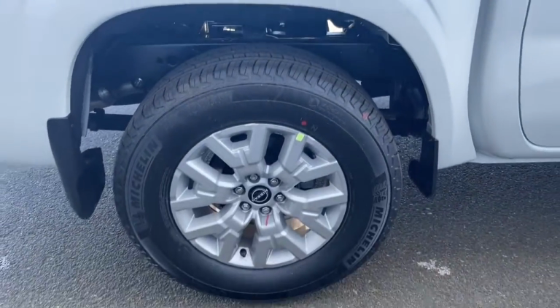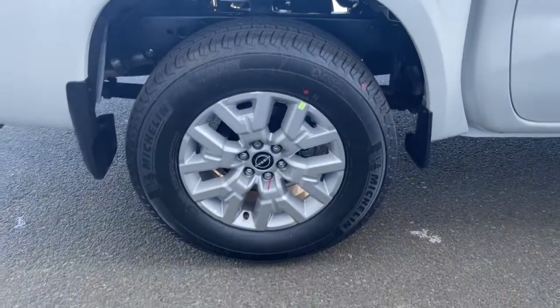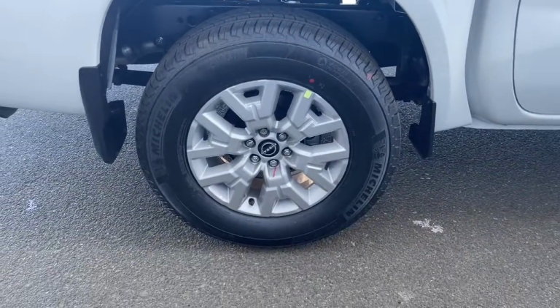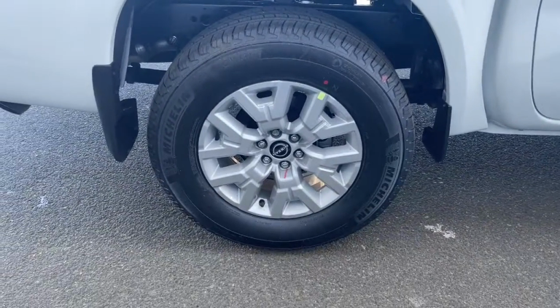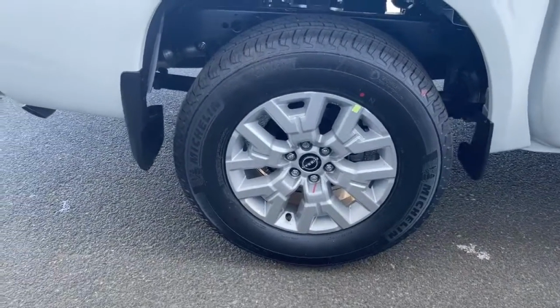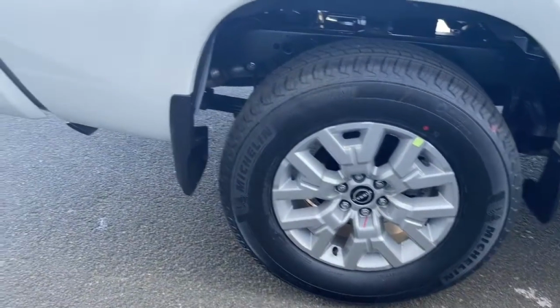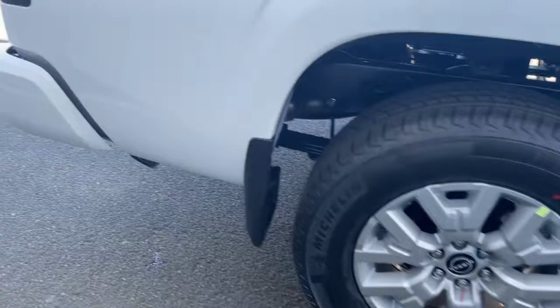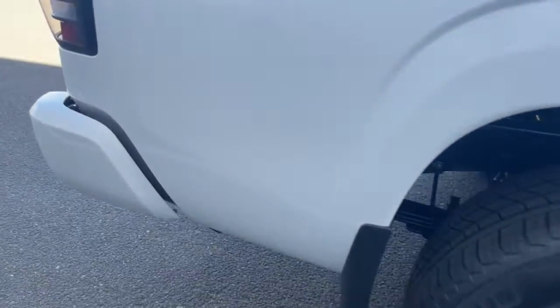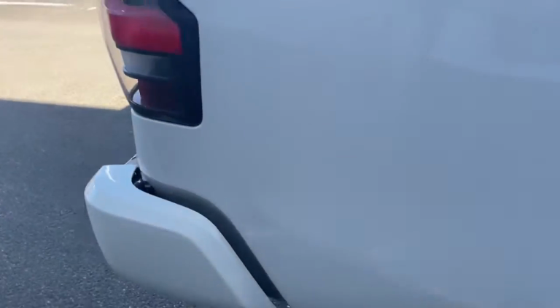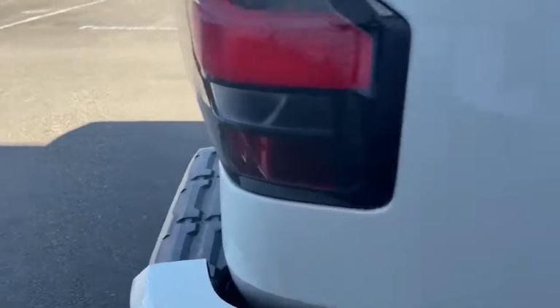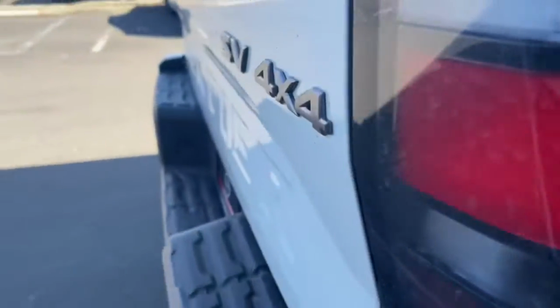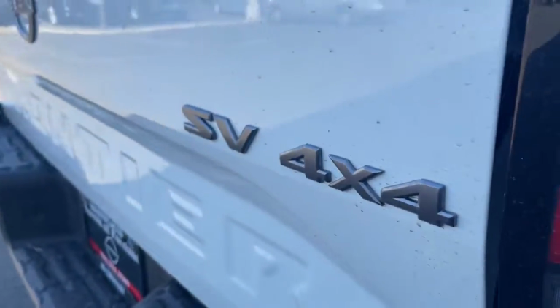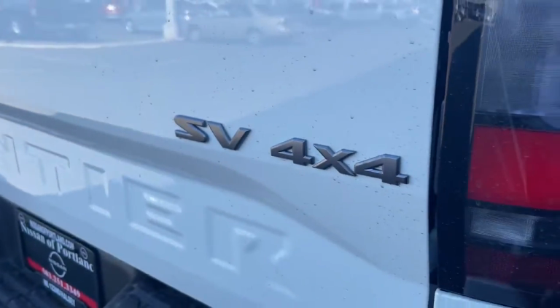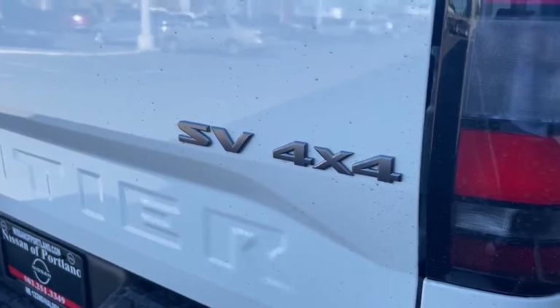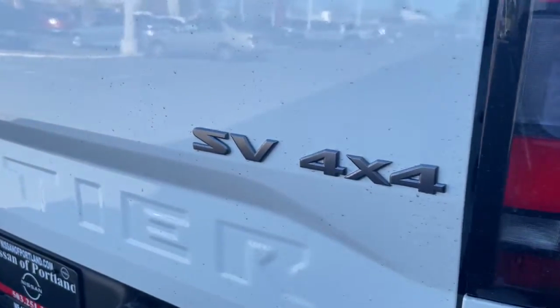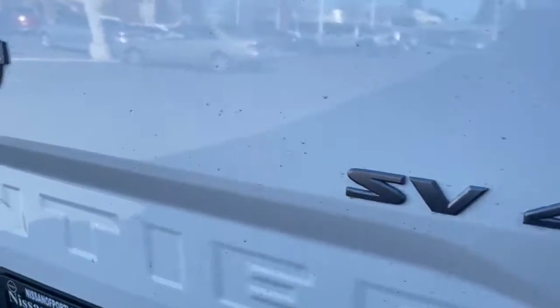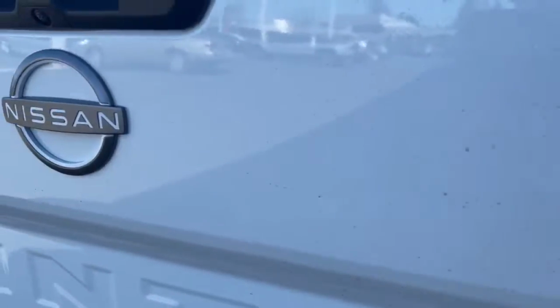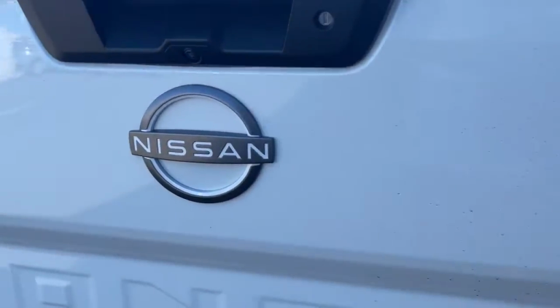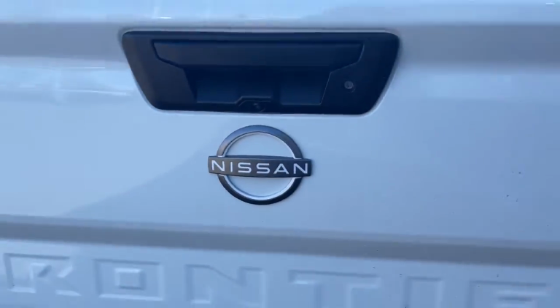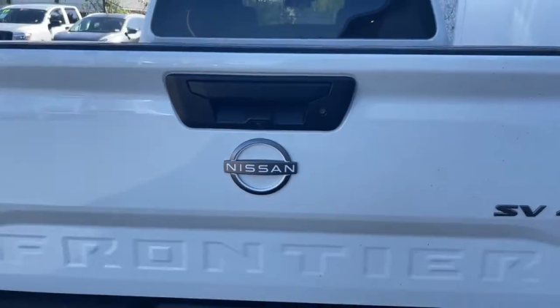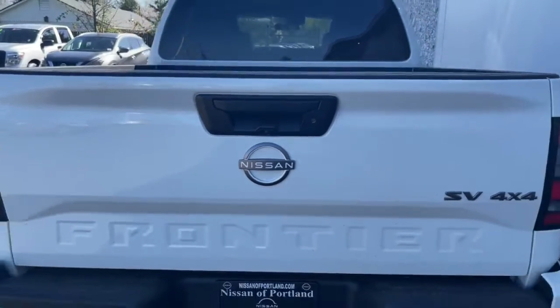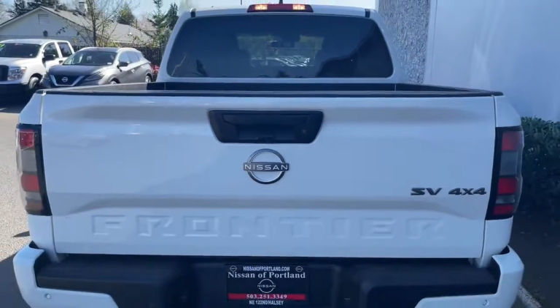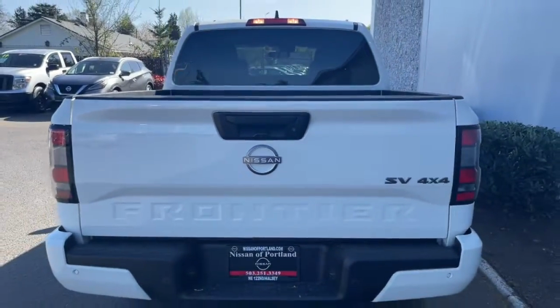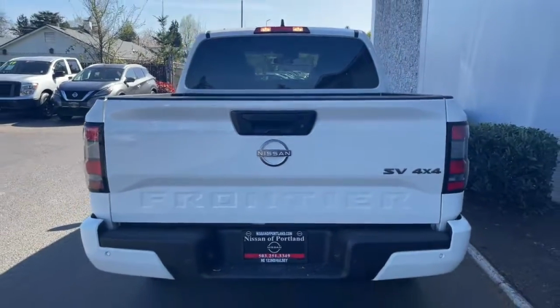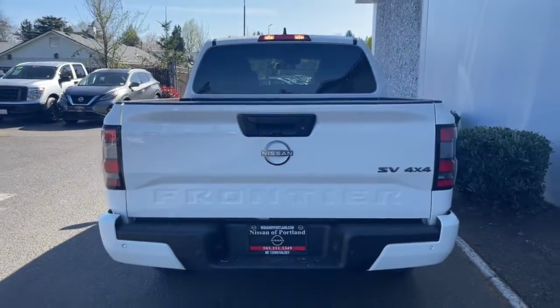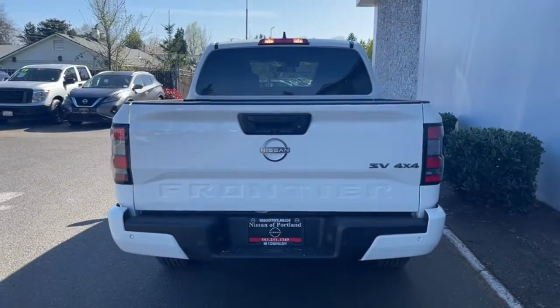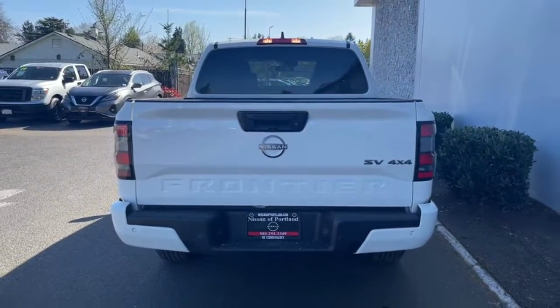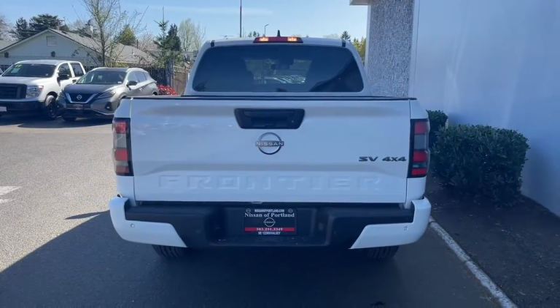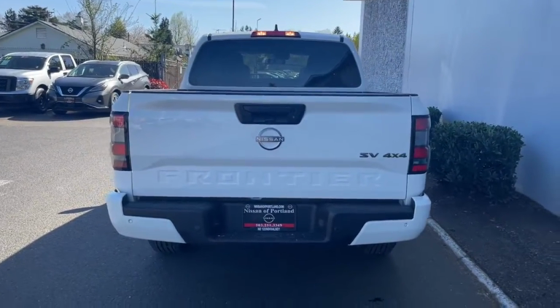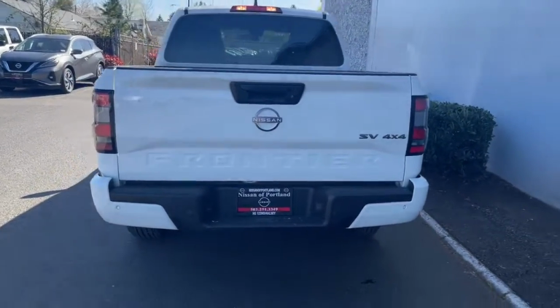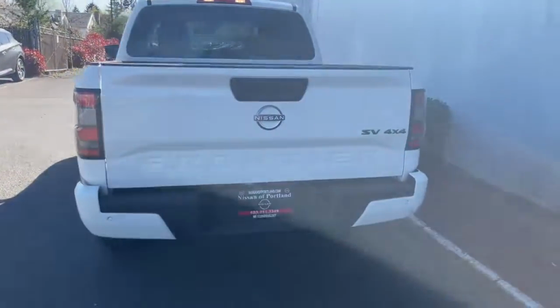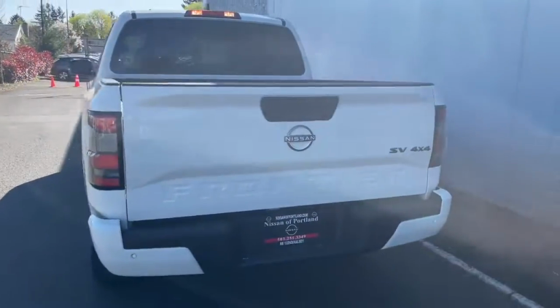Keyless entry, sunroof/moonroof, fog lamps, lane-keeping assist, backup camera, heated mirrors, bed liner, V6 cylinder engine, blind spot monitor, stability control.